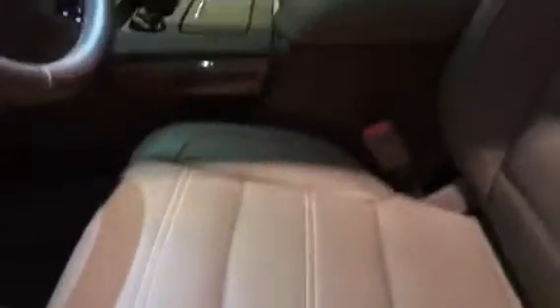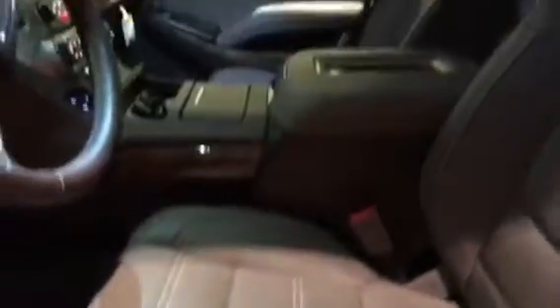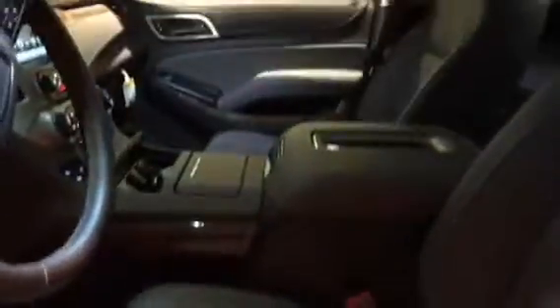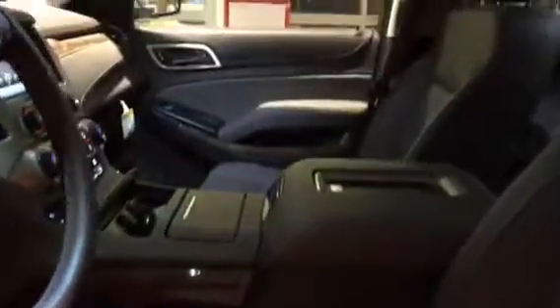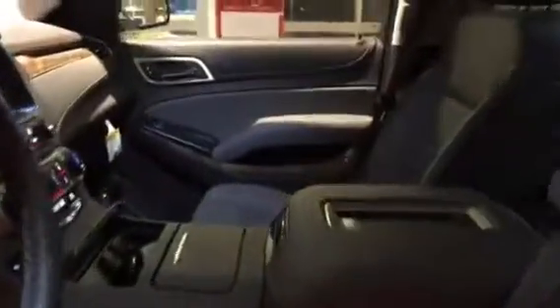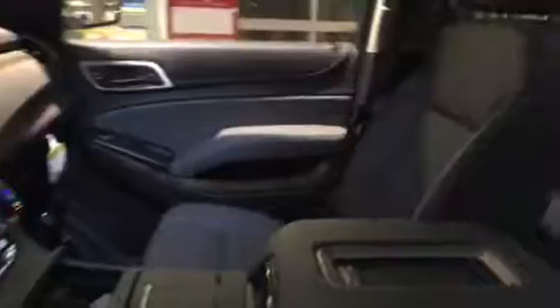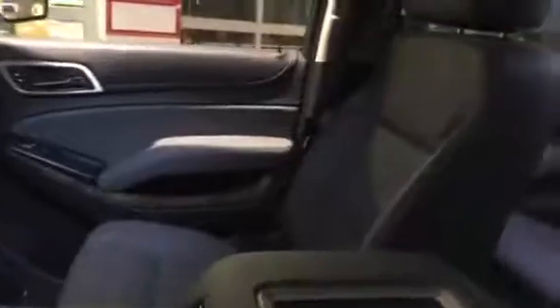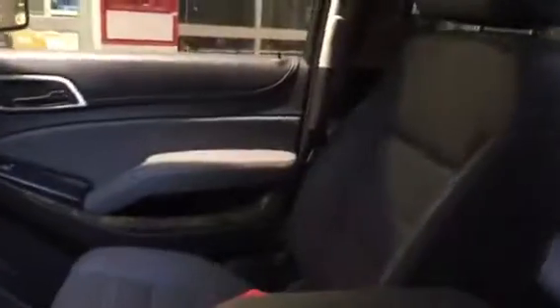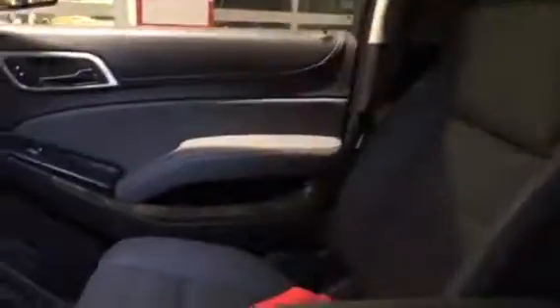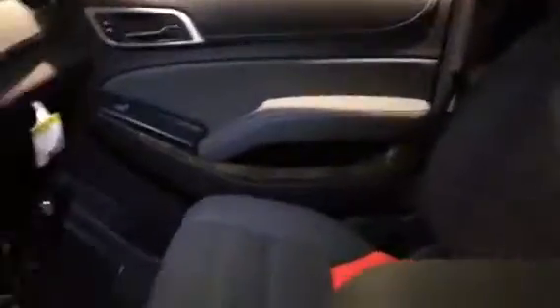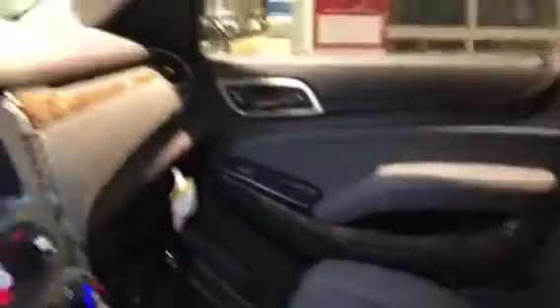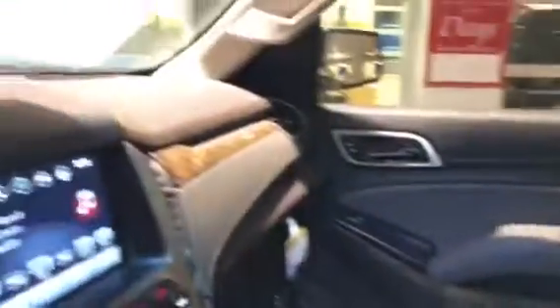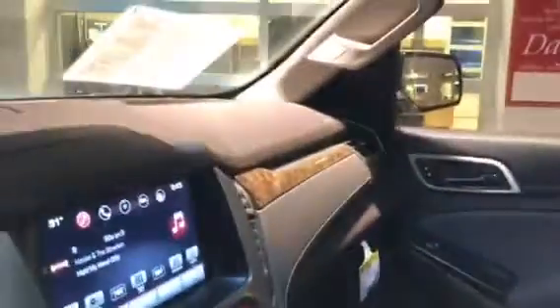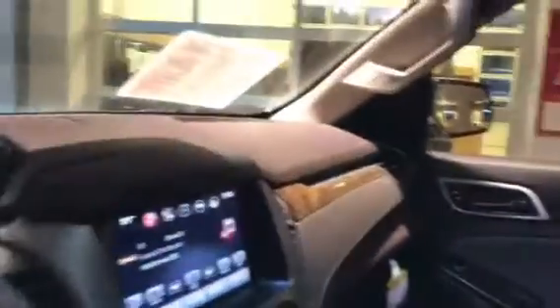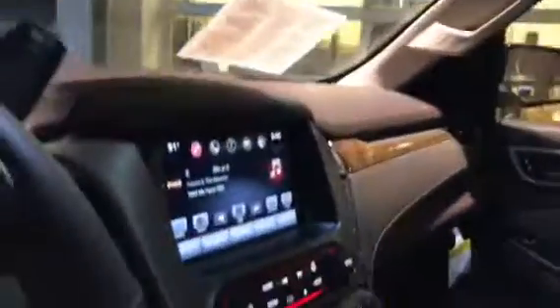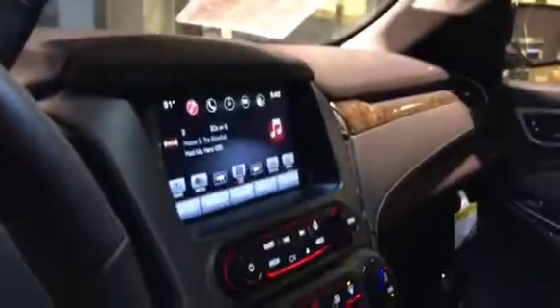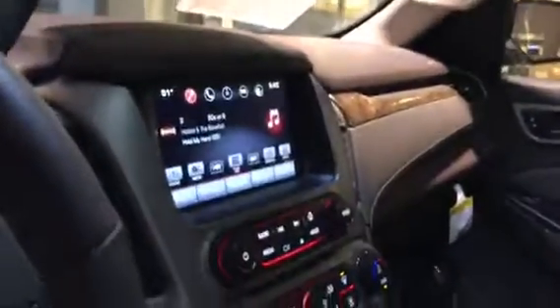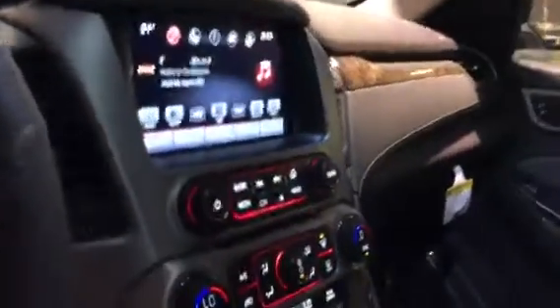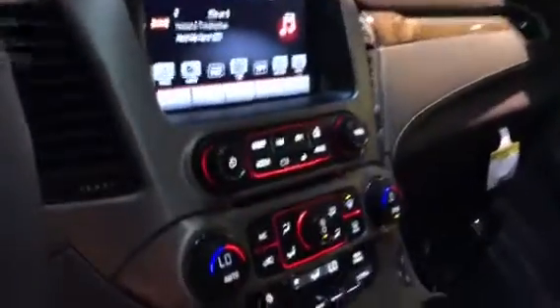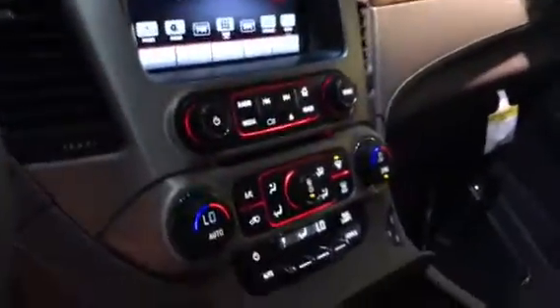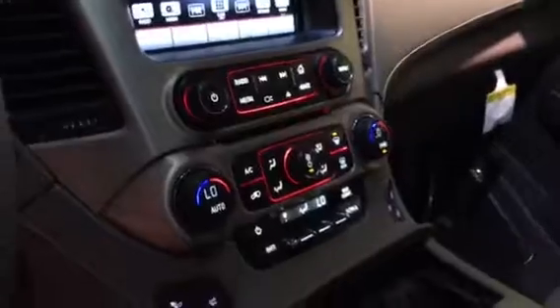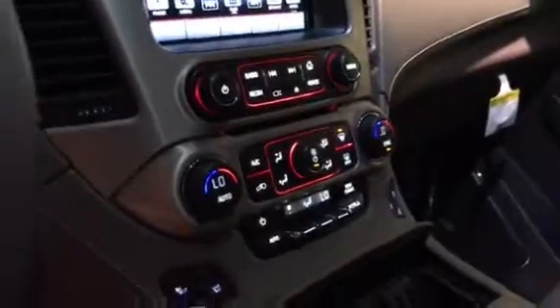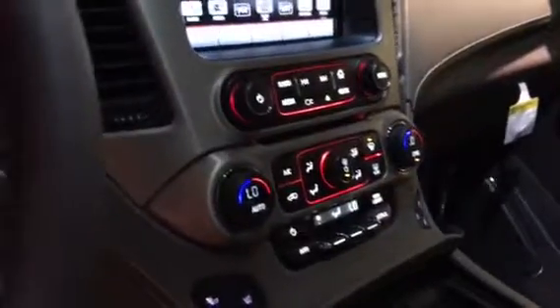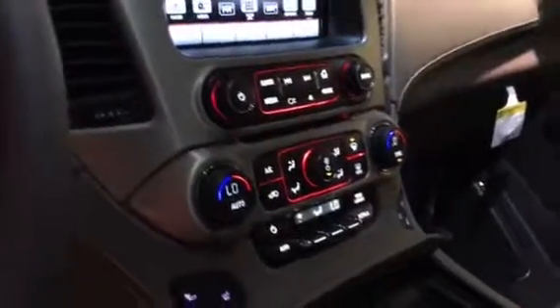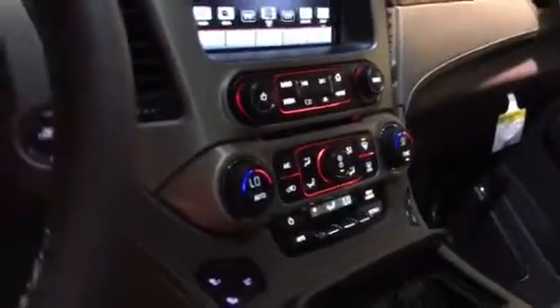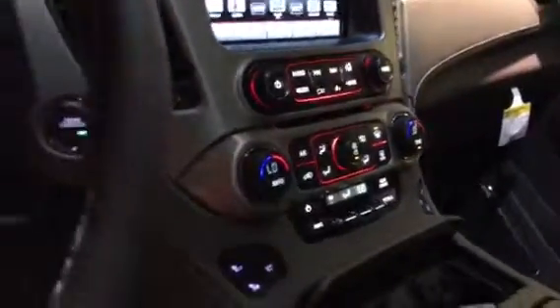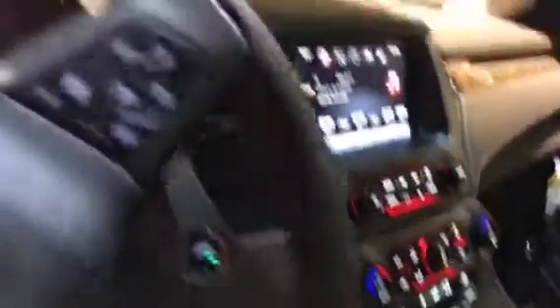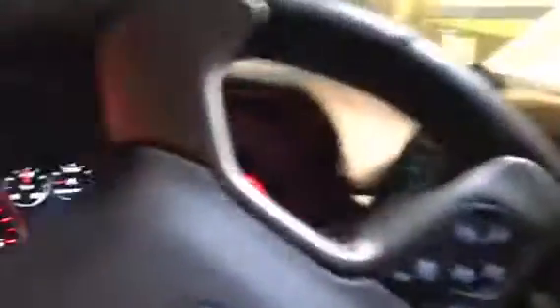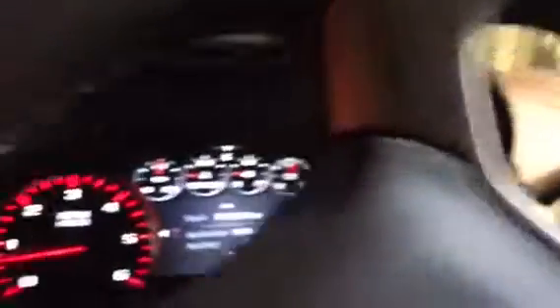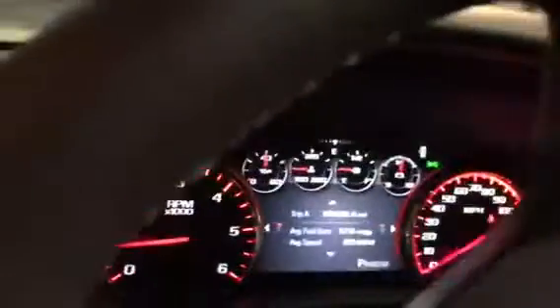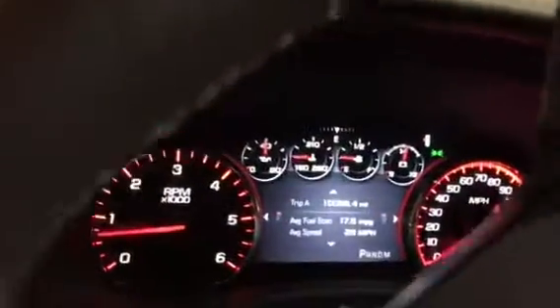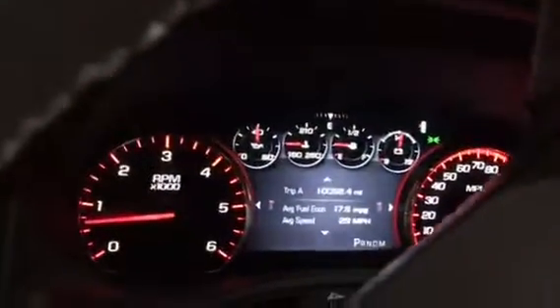Here's your interior — dark brown. Full navigation, heated and cooled seats, tri-zone climate control, and a full digital display.